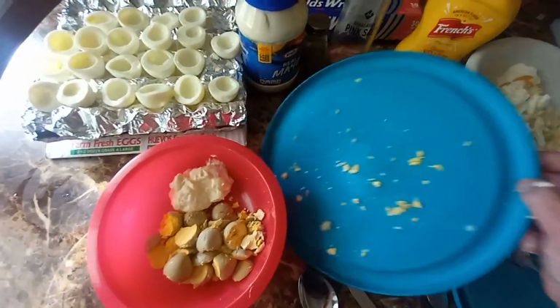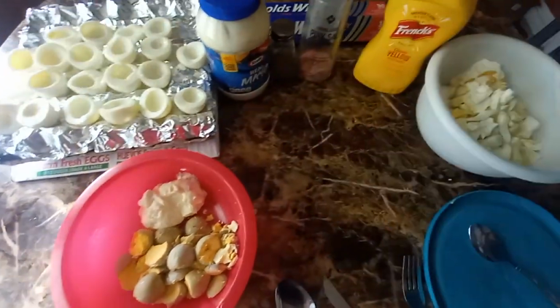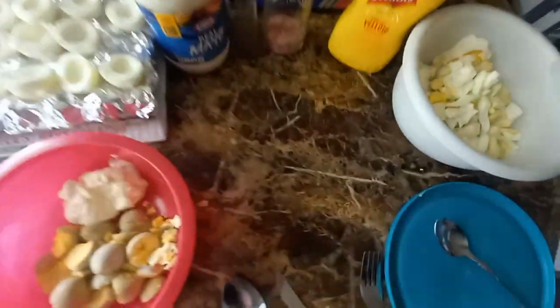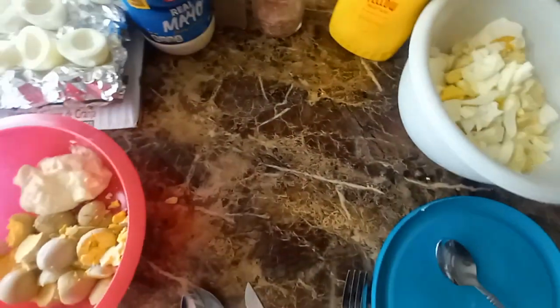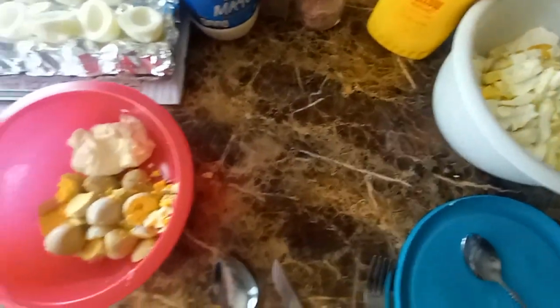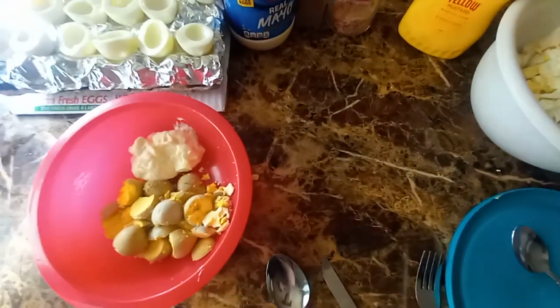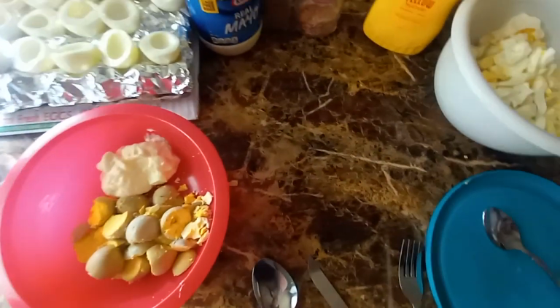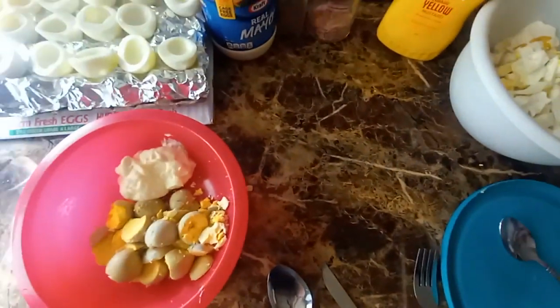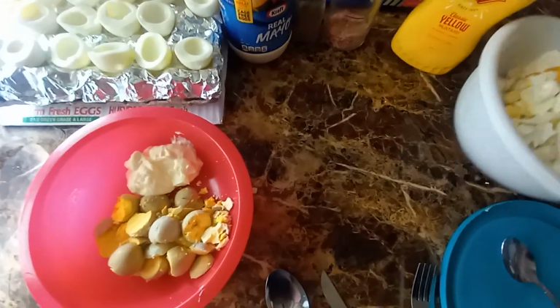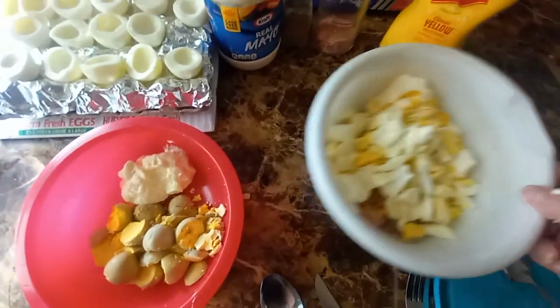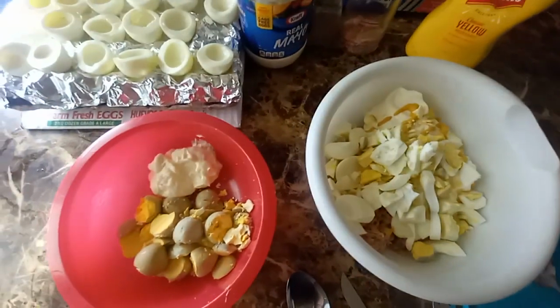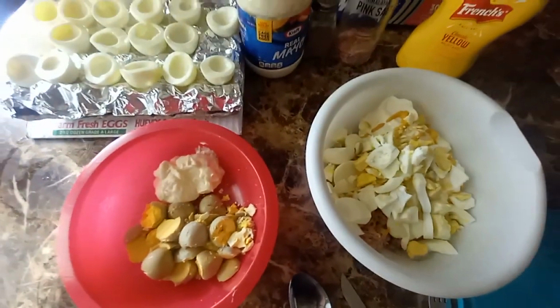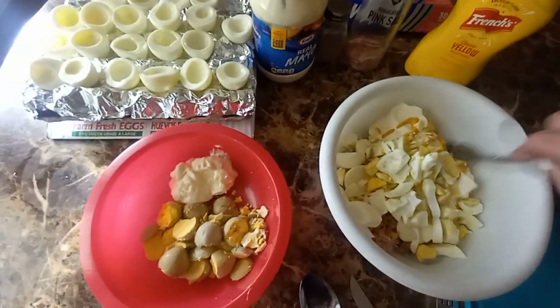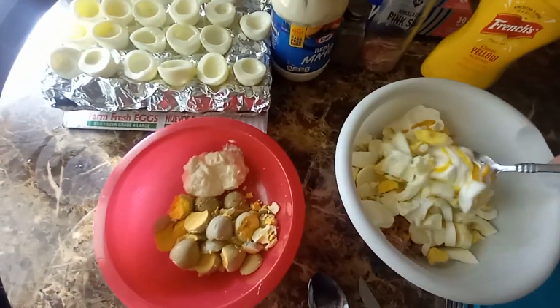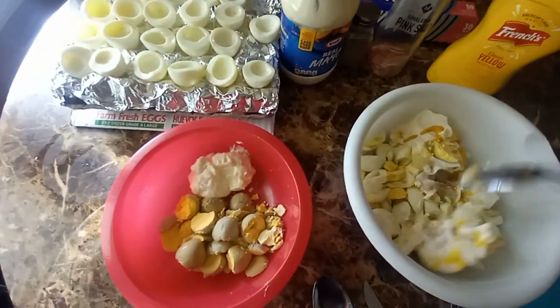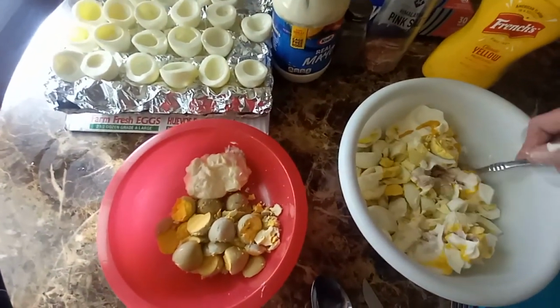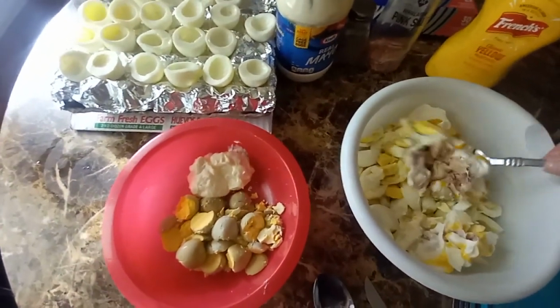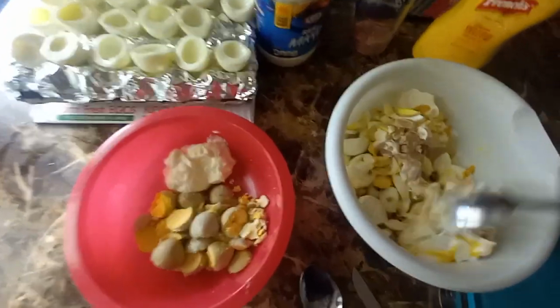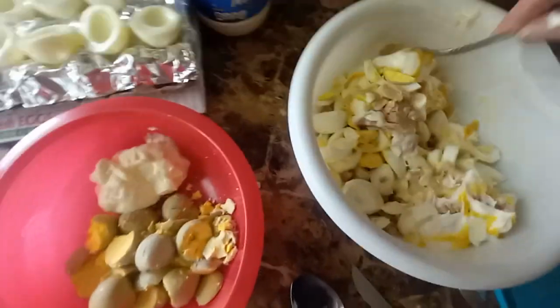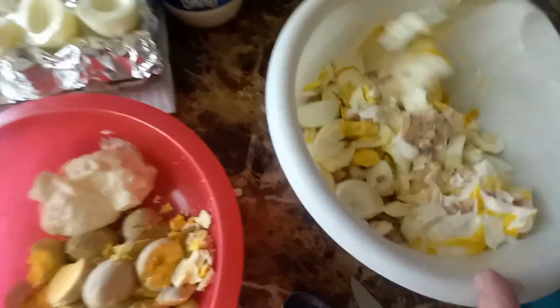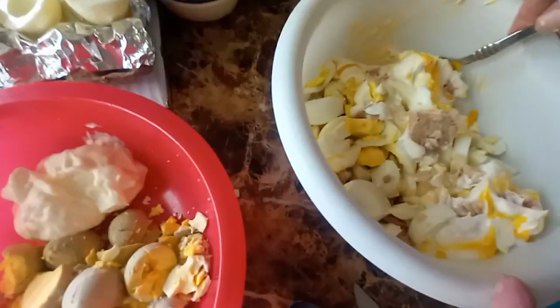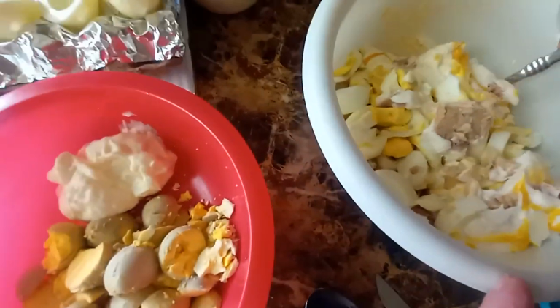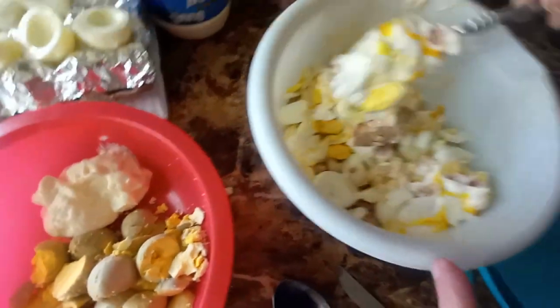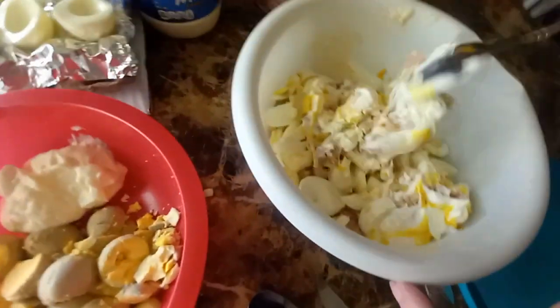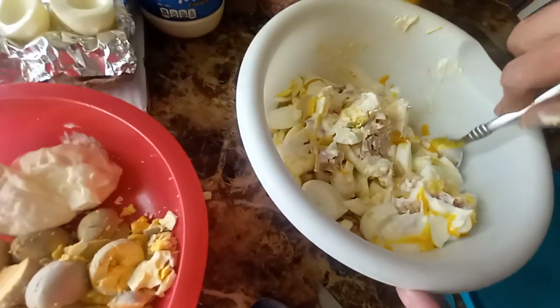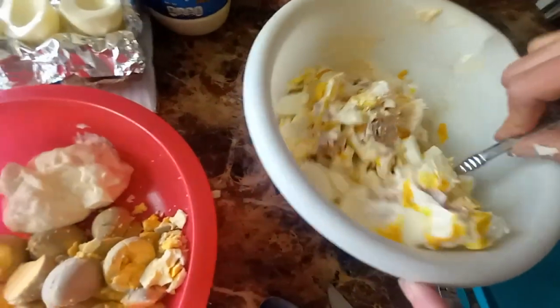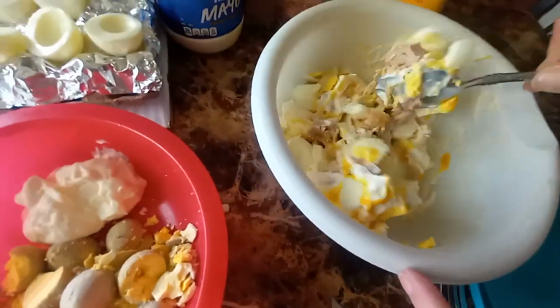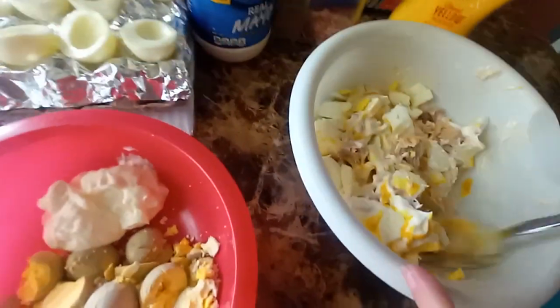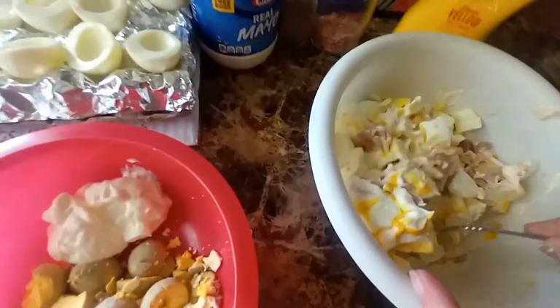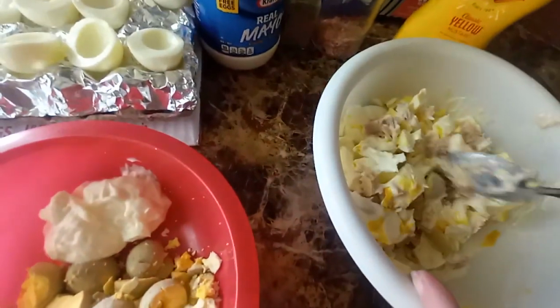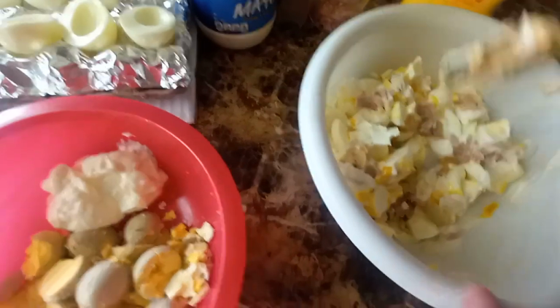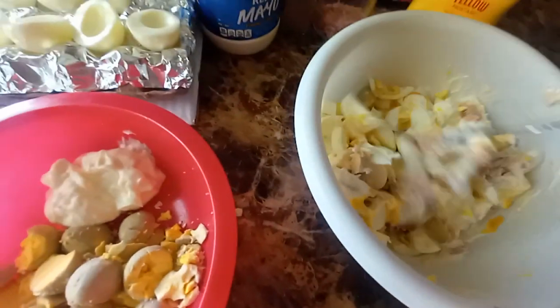Mix that together, put that in the sink so I can wash it, and then toss it — toss it so you don't mush everything up, the eggs get smooshed up.